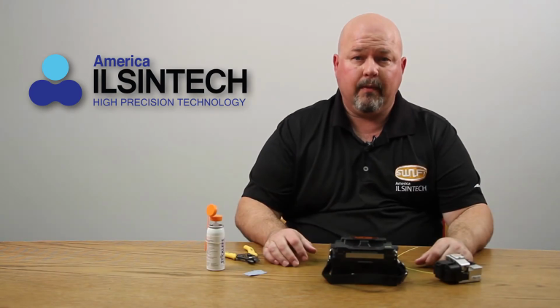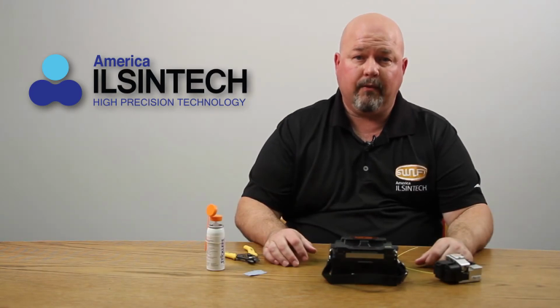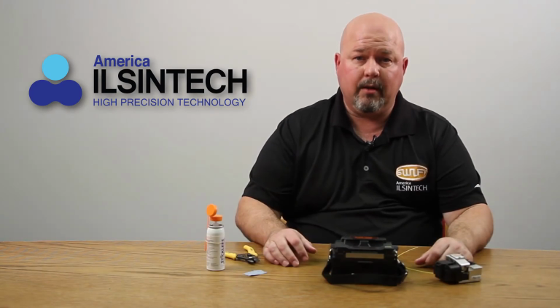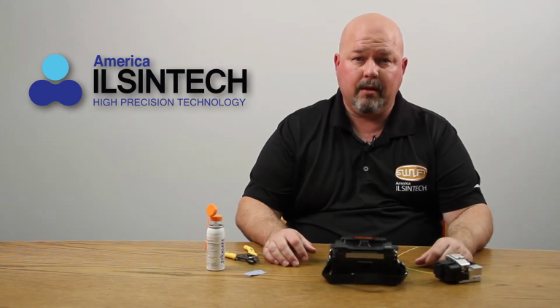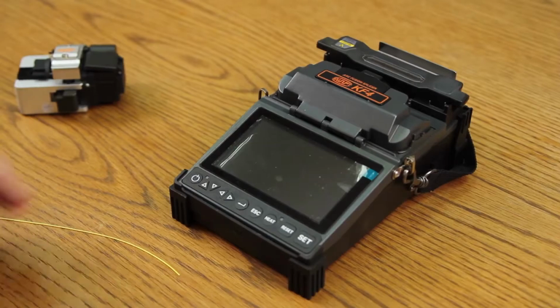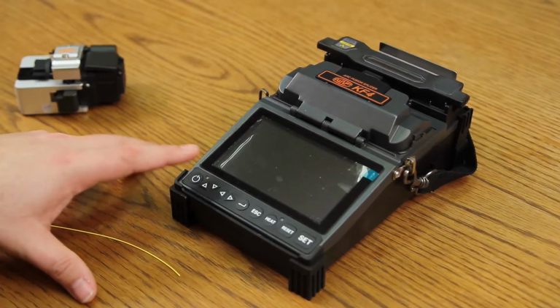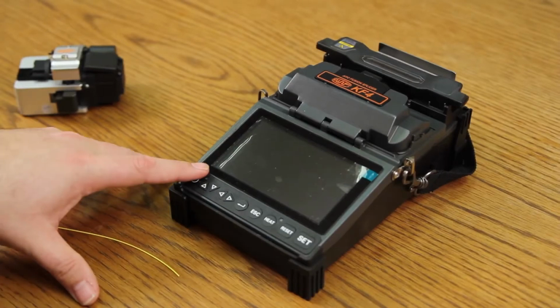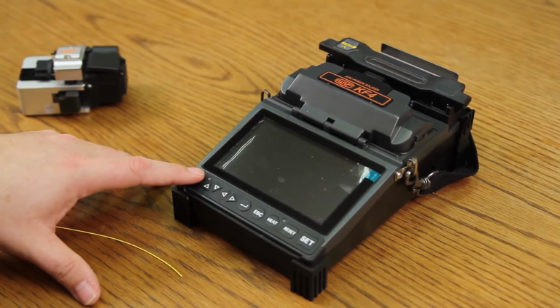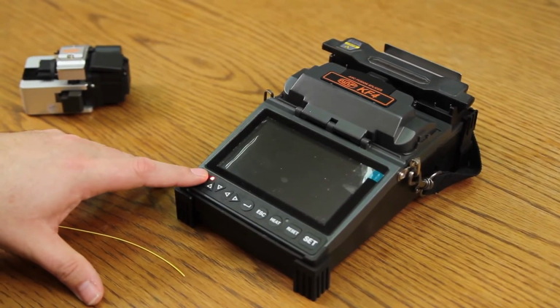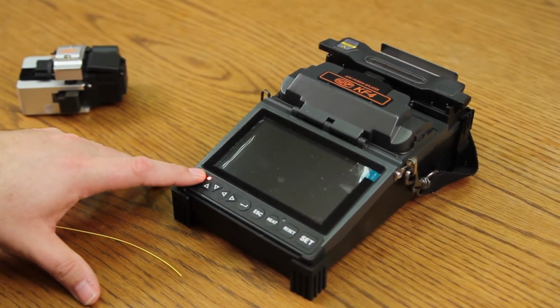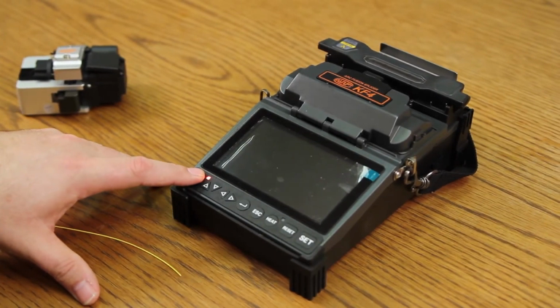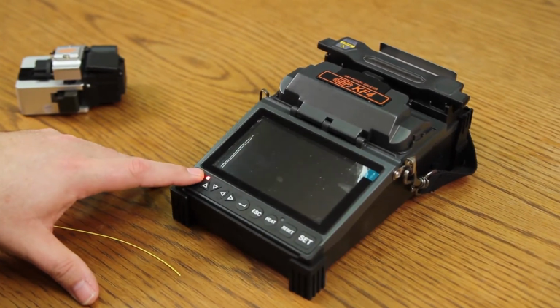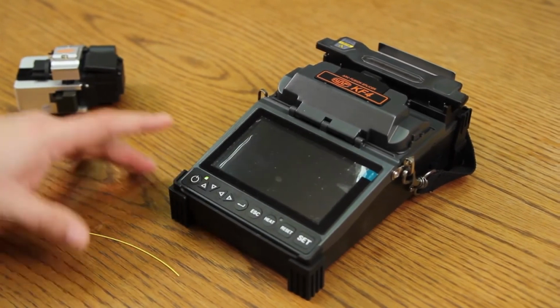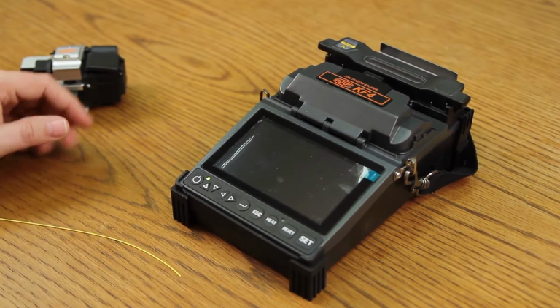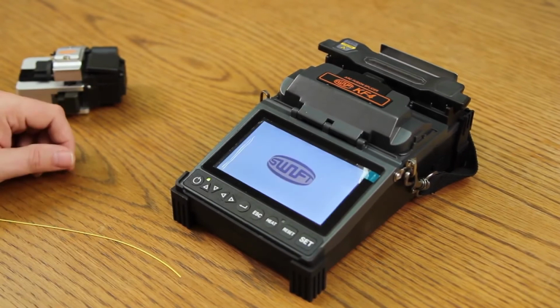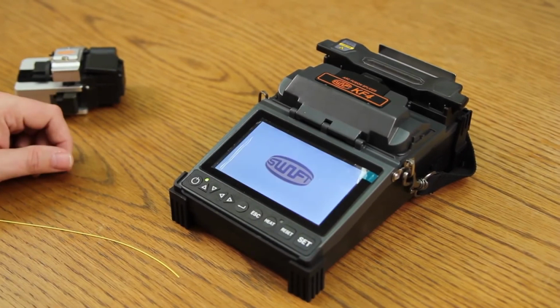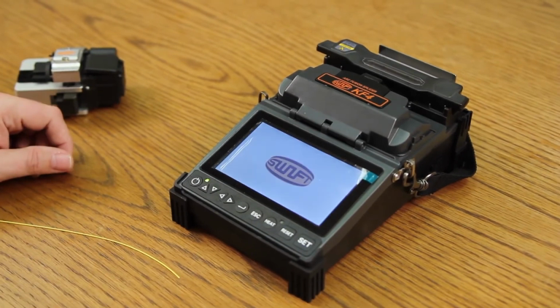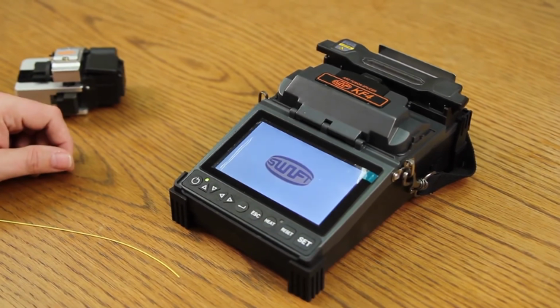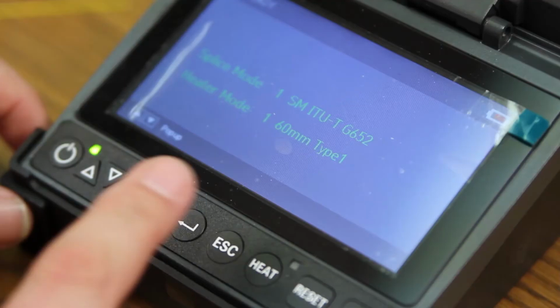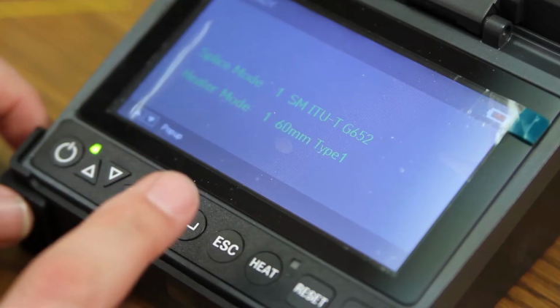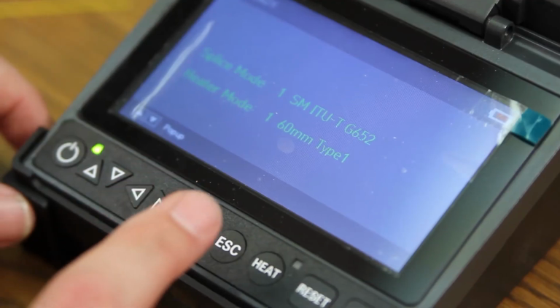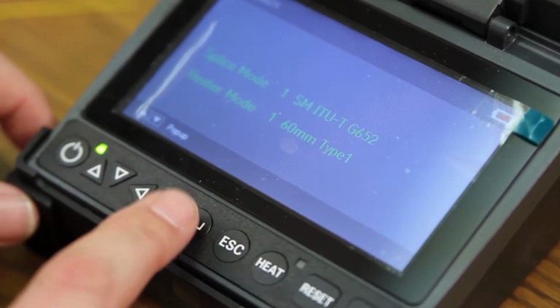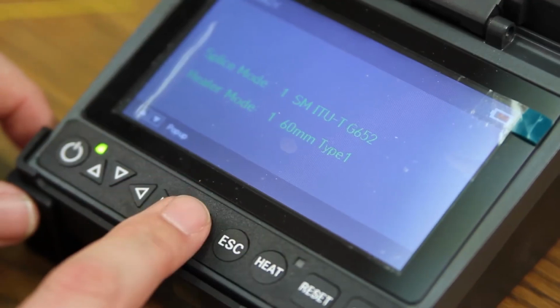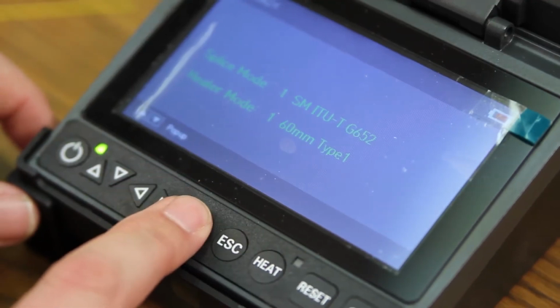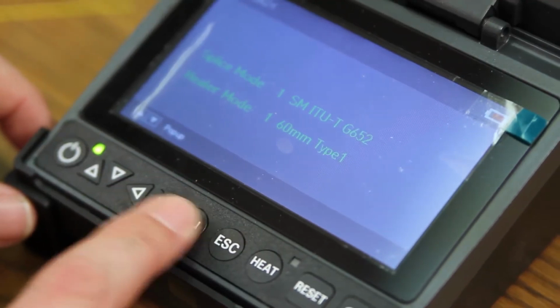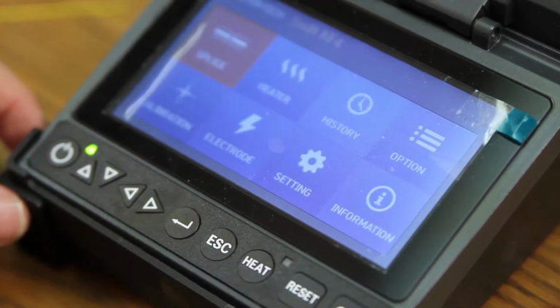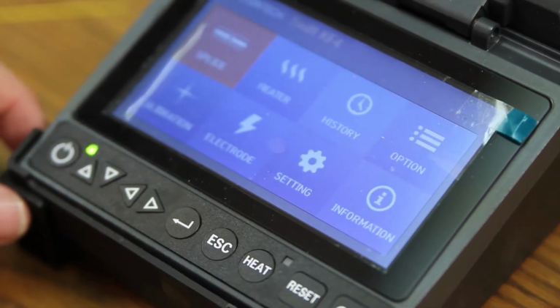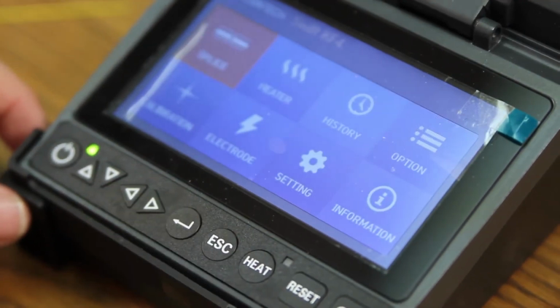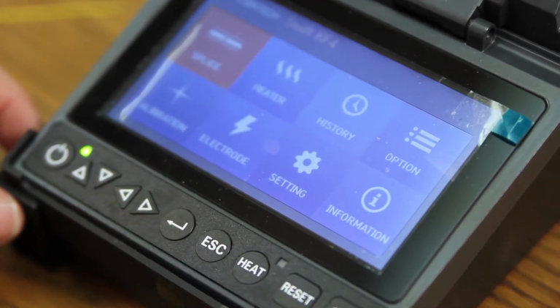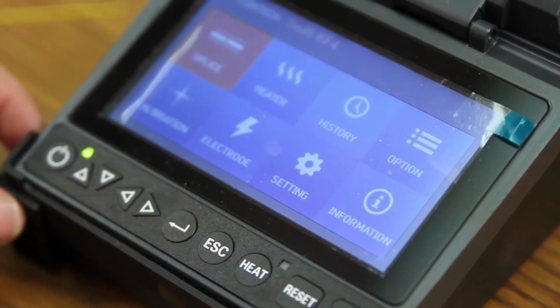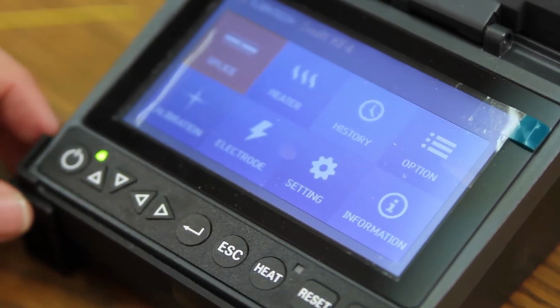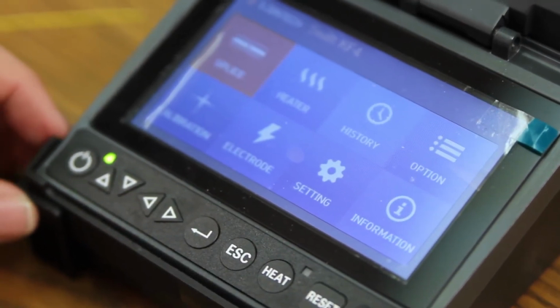First, turn on your splicer. Next, select to go into your main menu.